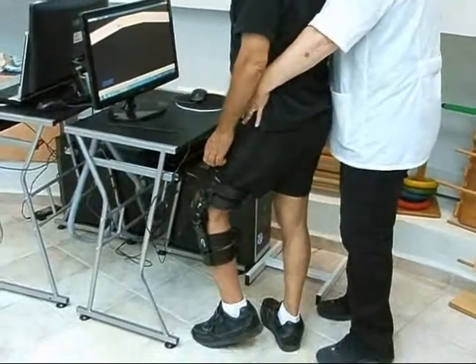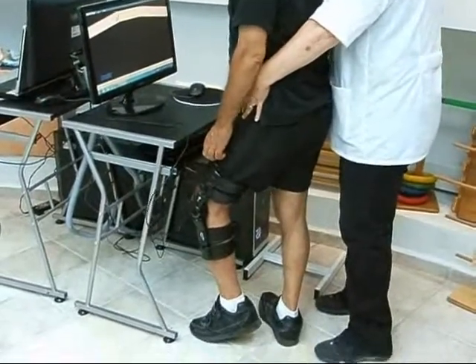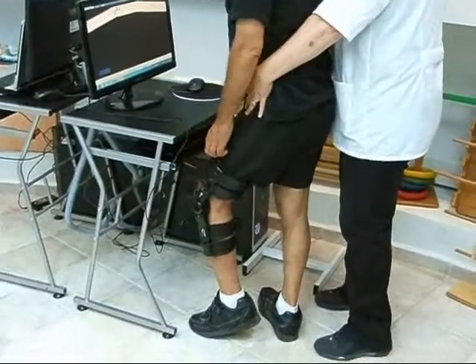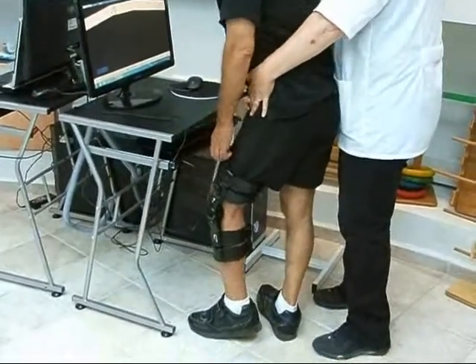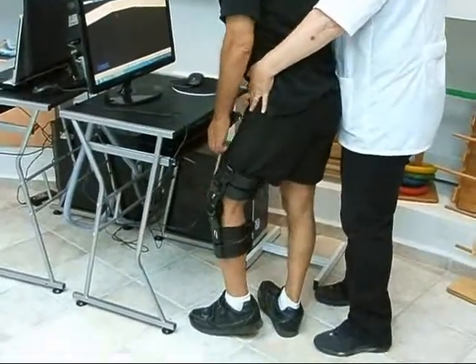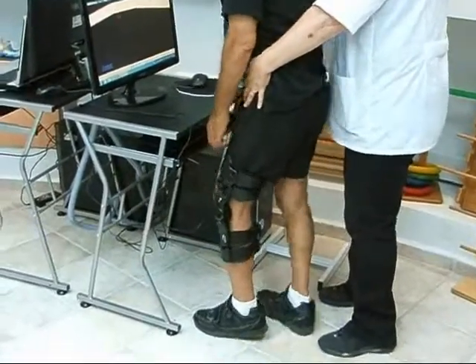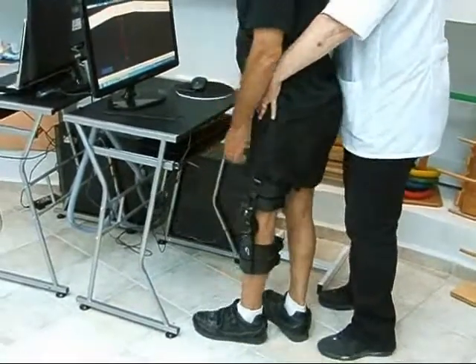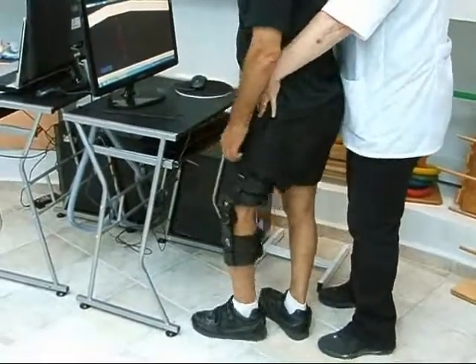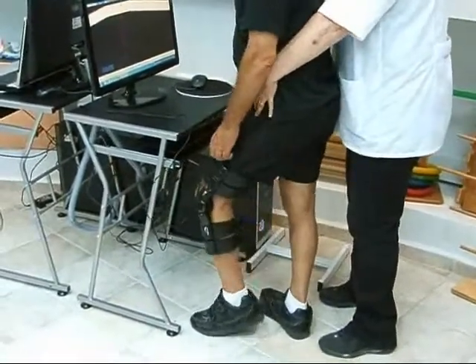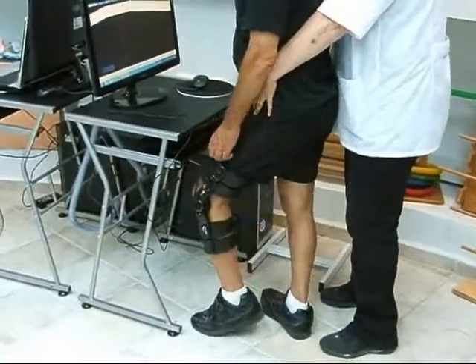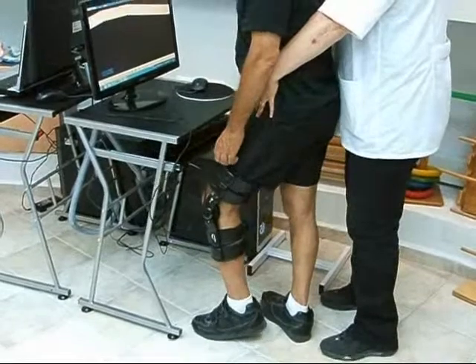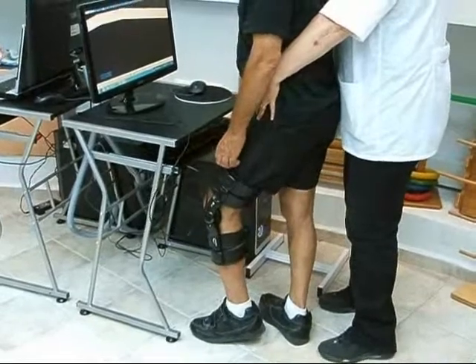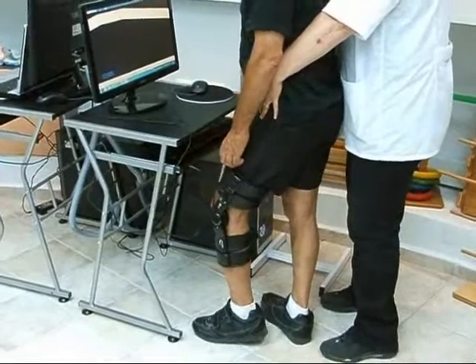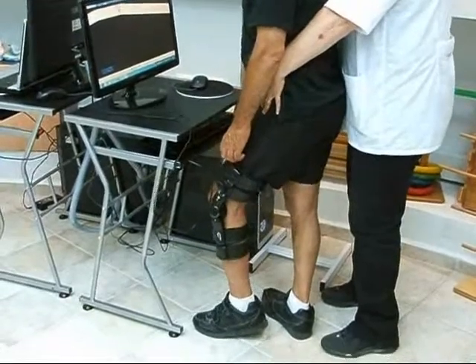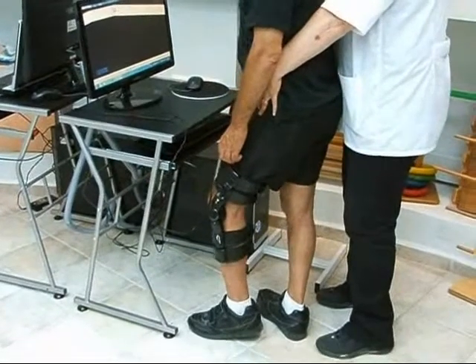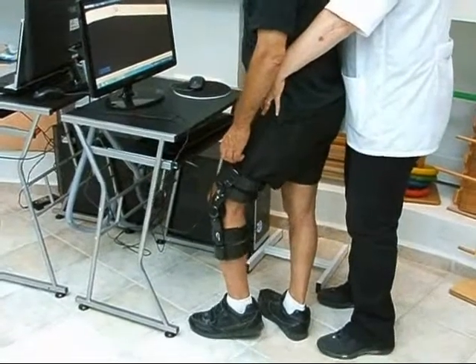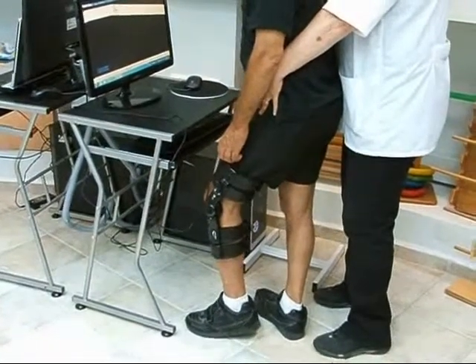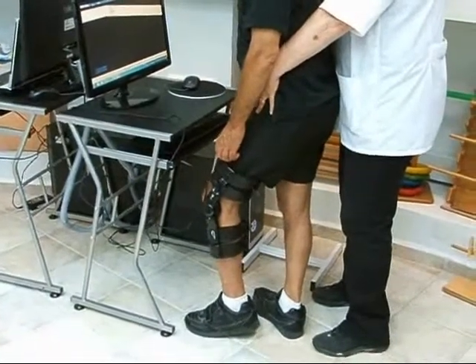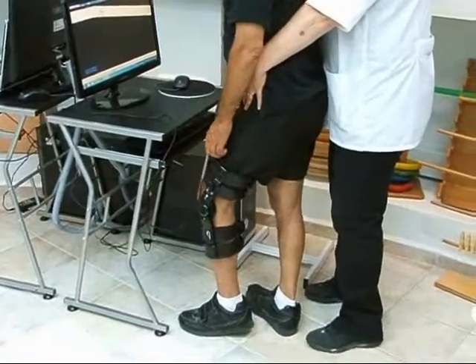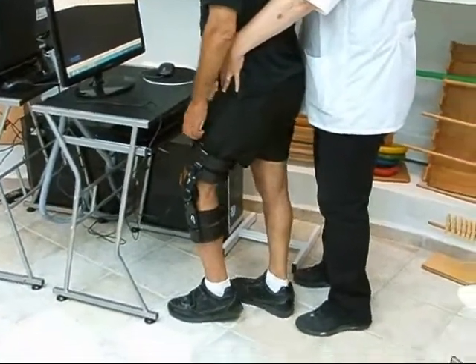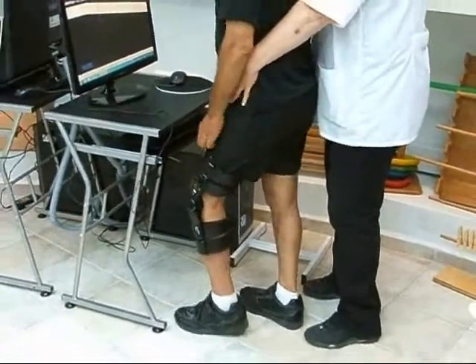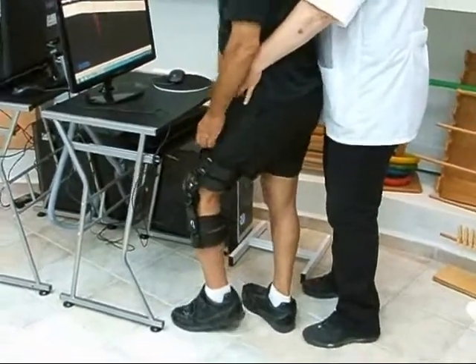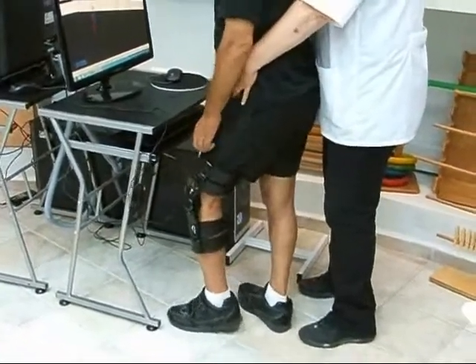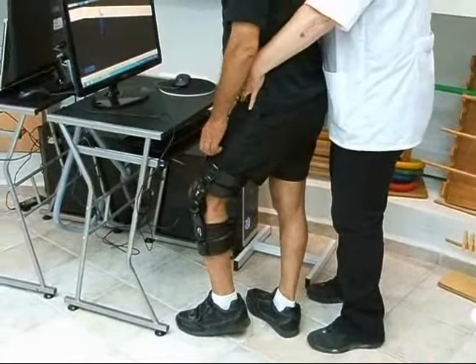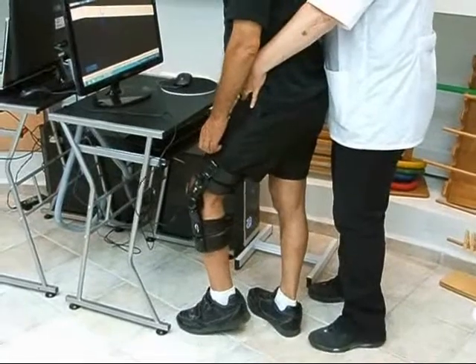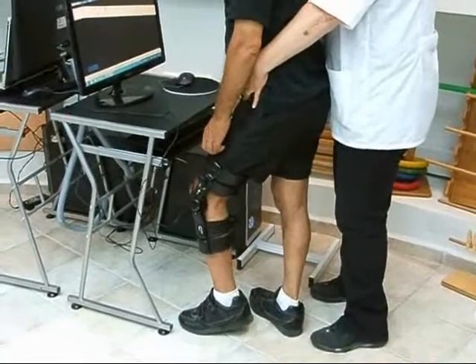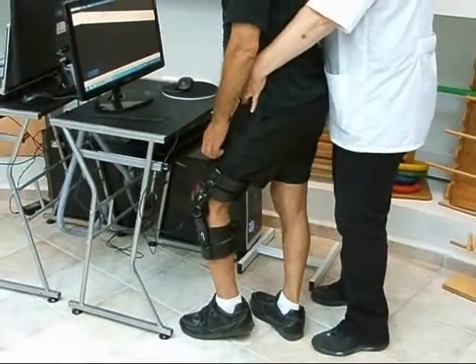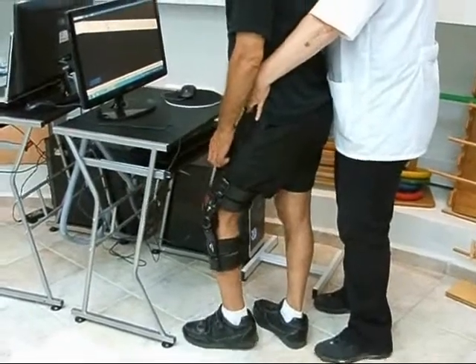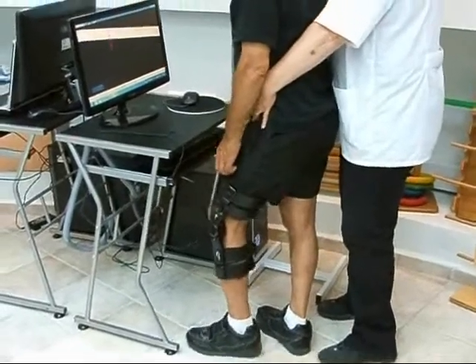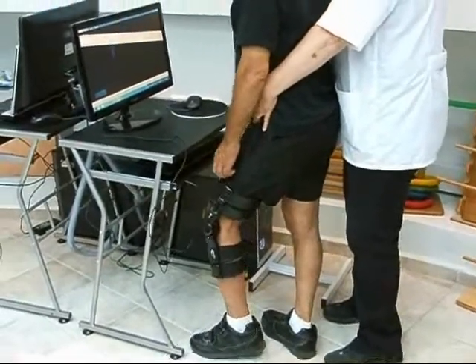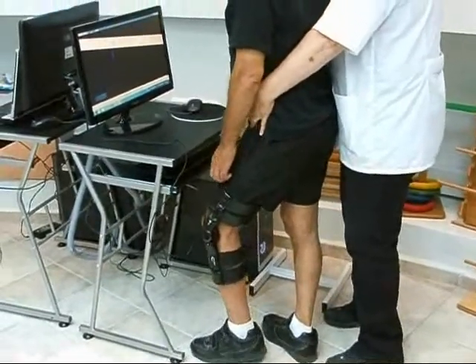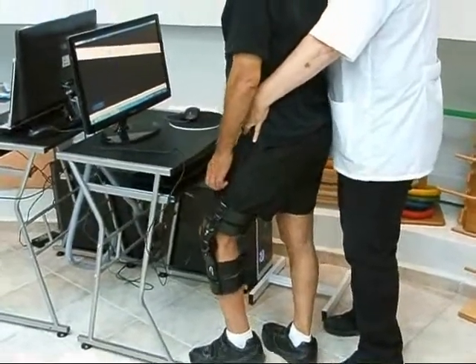The patient can use the Leg Tutor in the clinic and the home care environment, and the Leg Tutor system provides objective and quantitative evaluations on the patient's treatment progress.